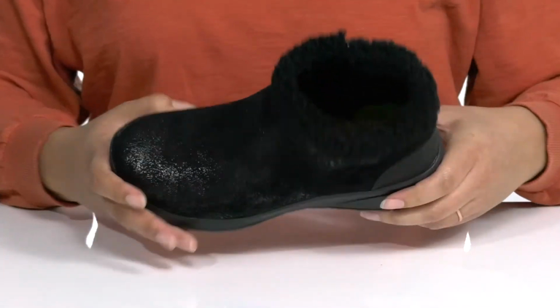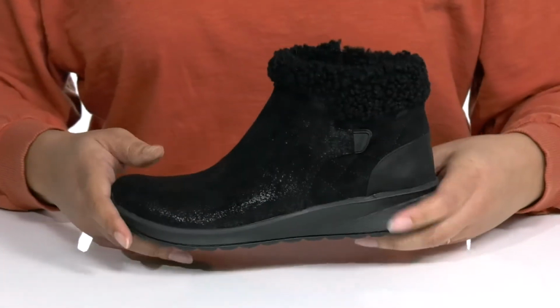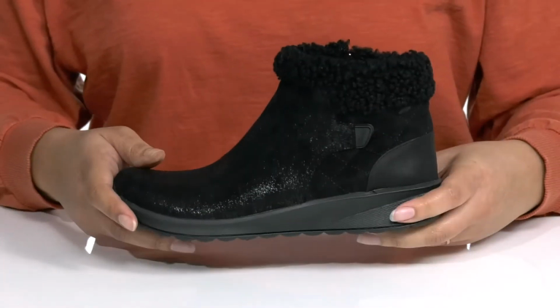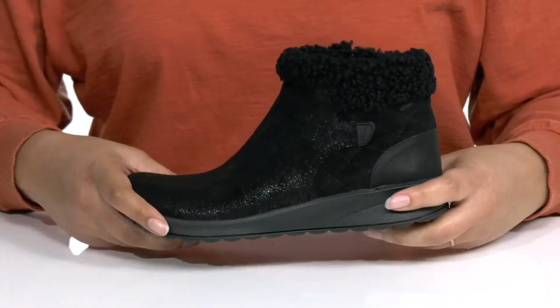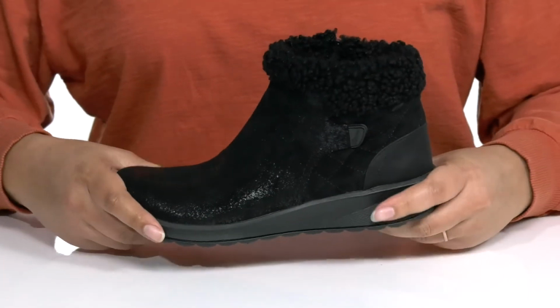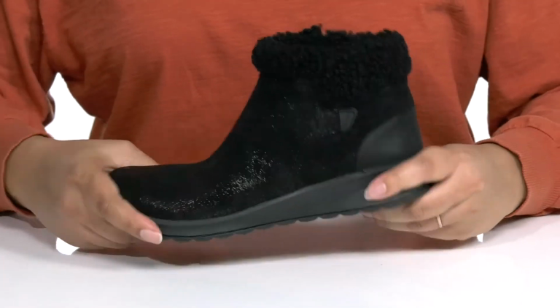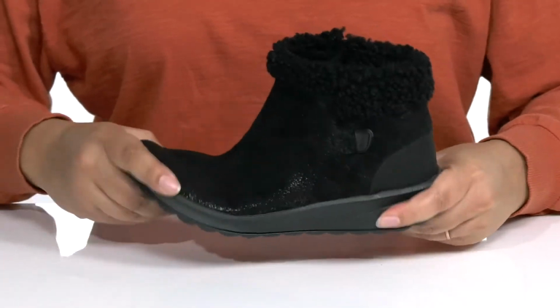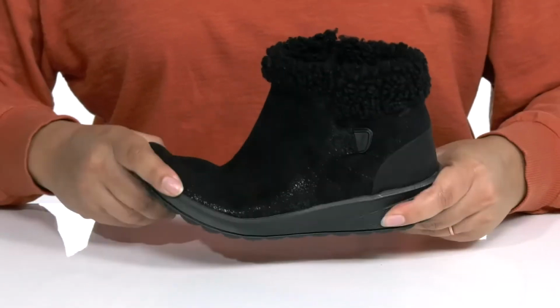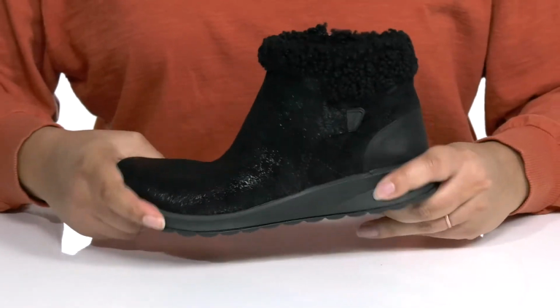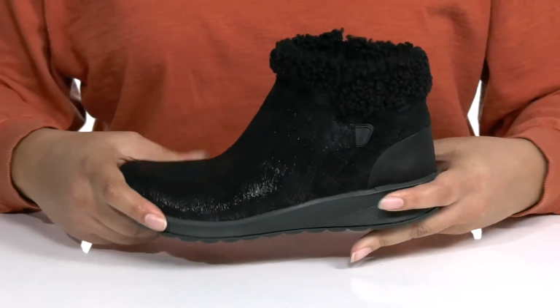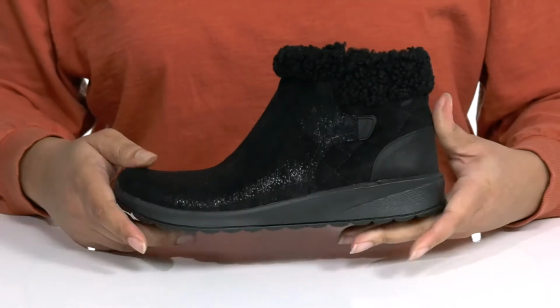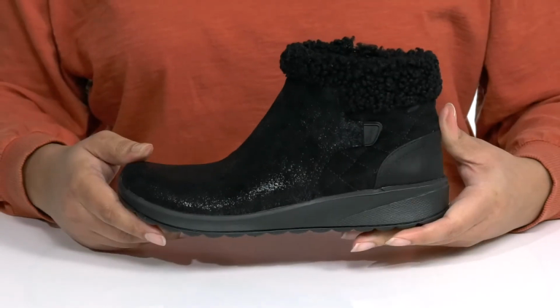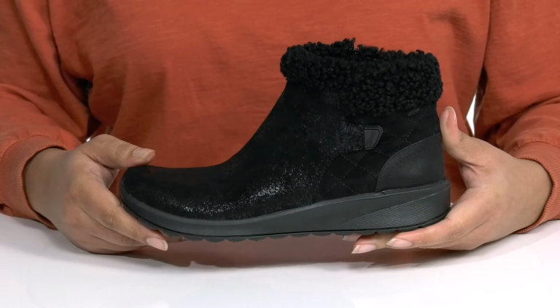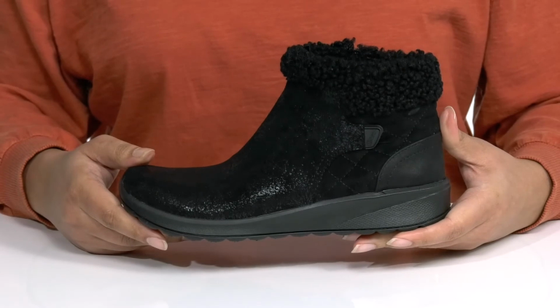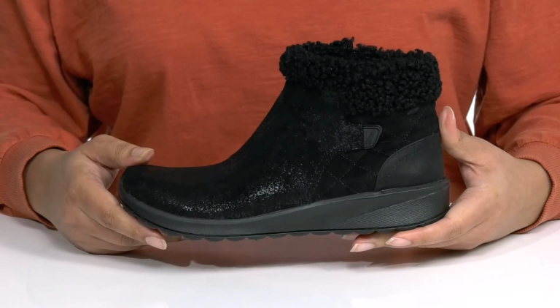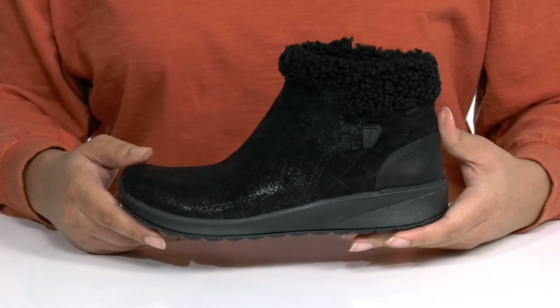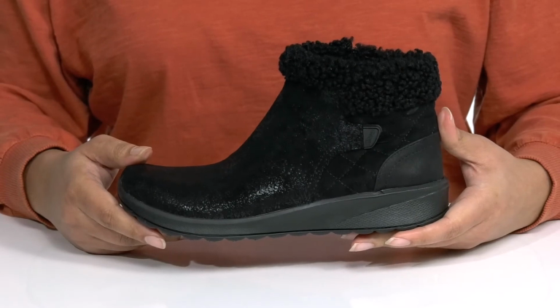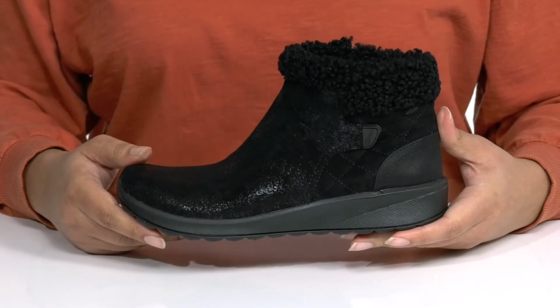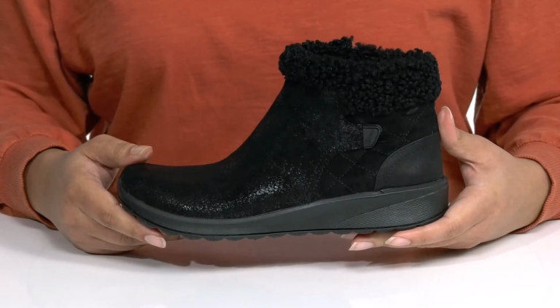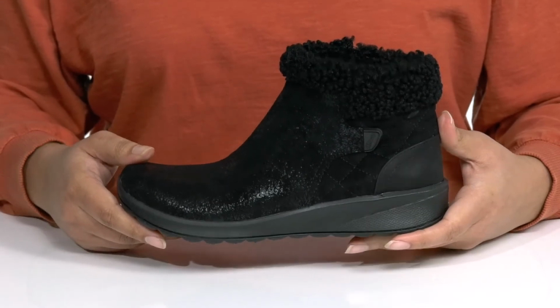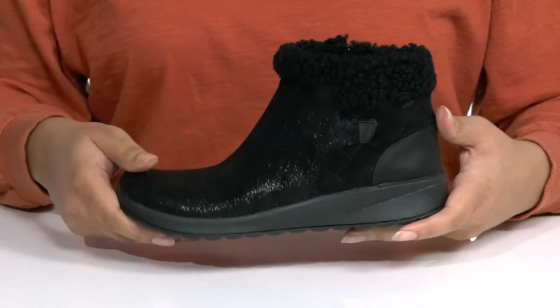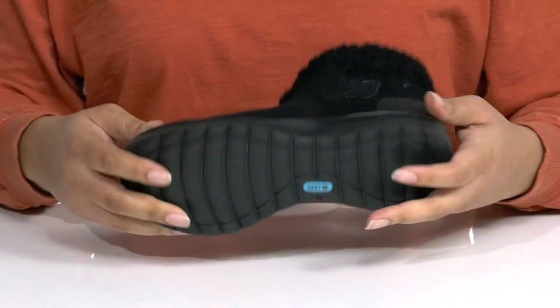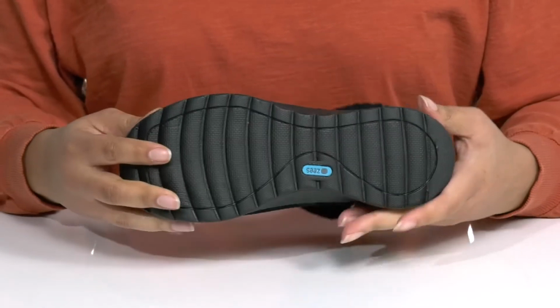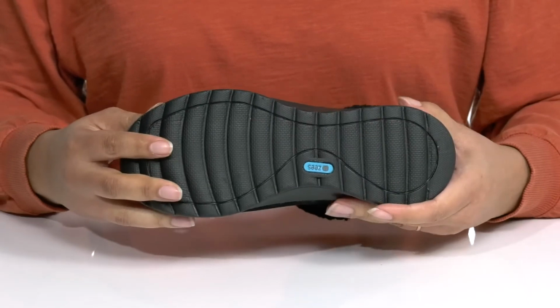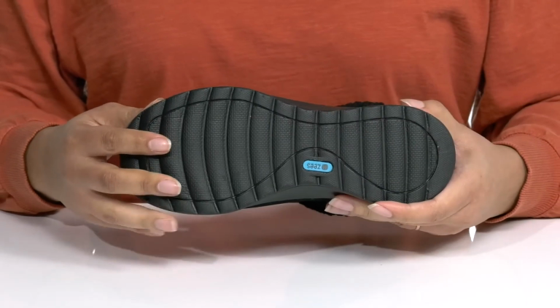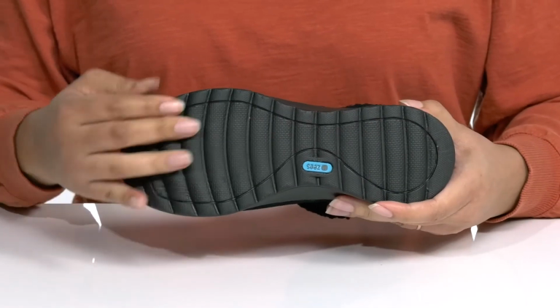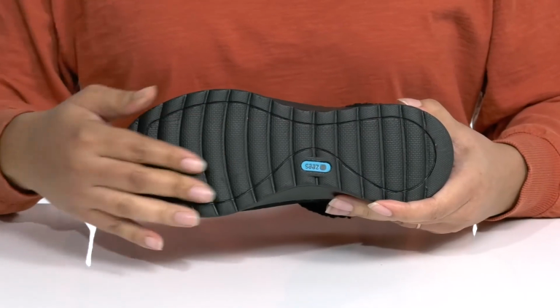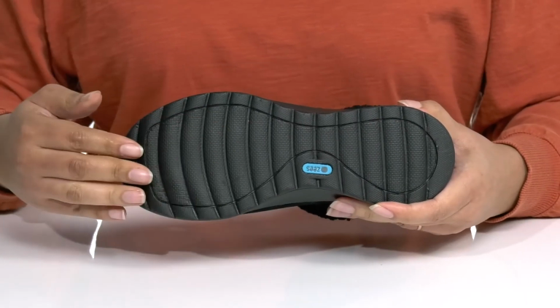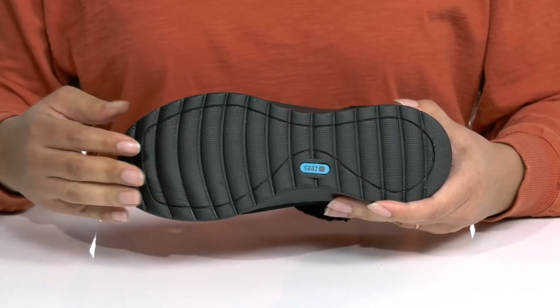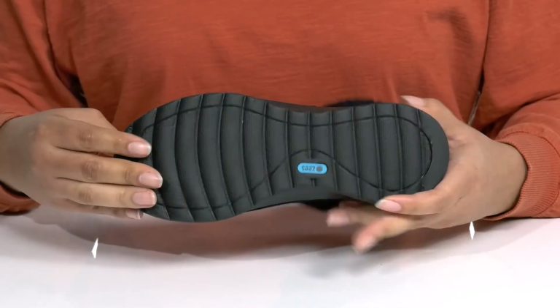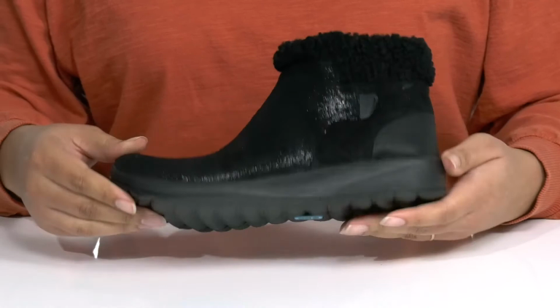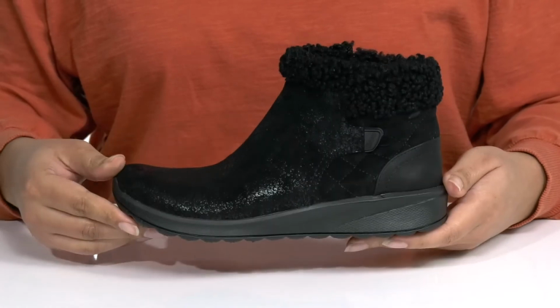The lightweight midsole has lots of flexibility making it great for all day wear, and it's all on top of a durable man-made outsole that is grippy to keep you stable.